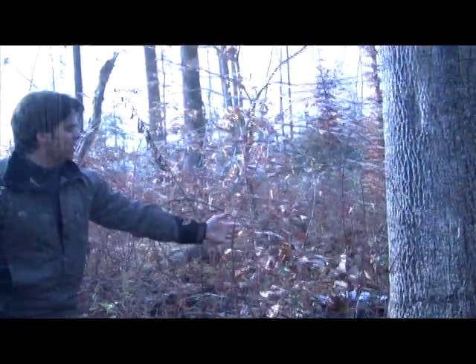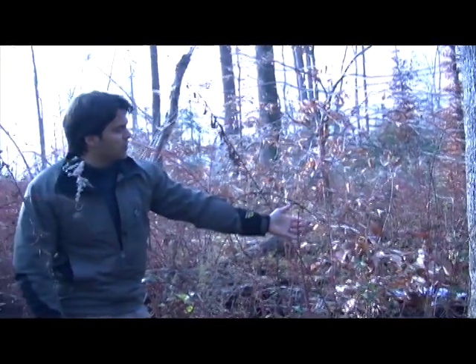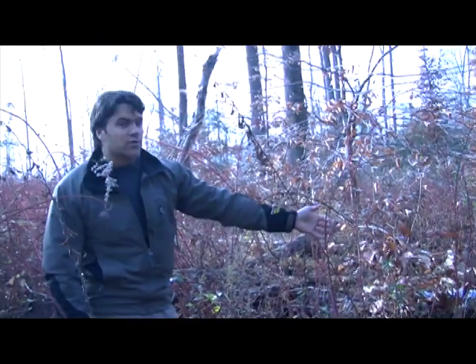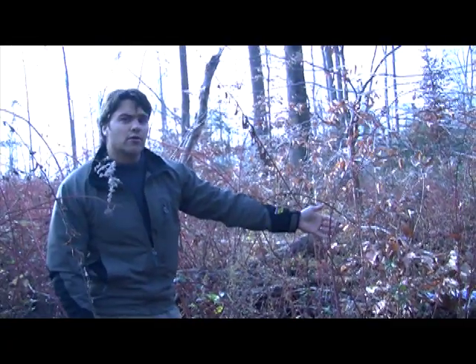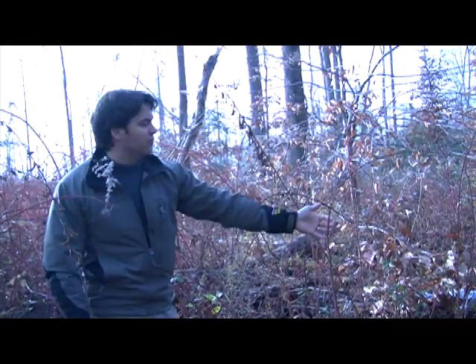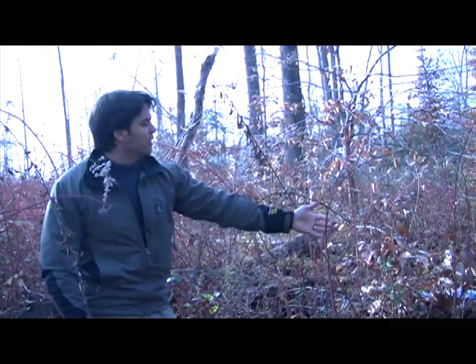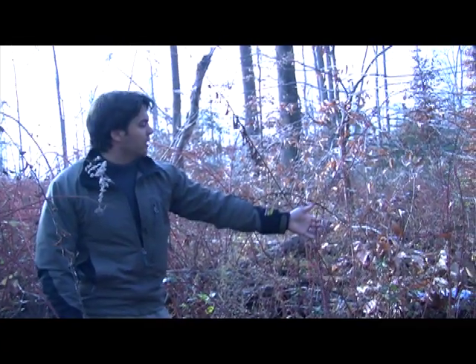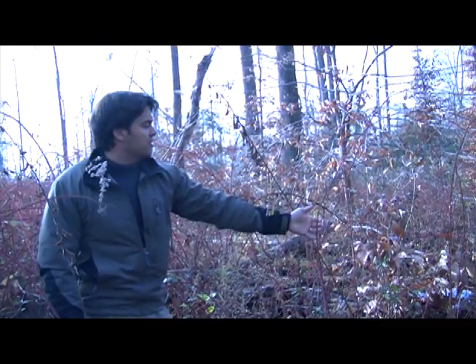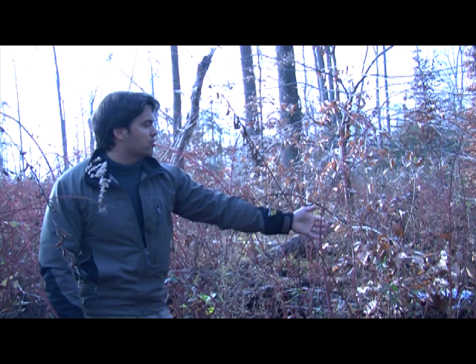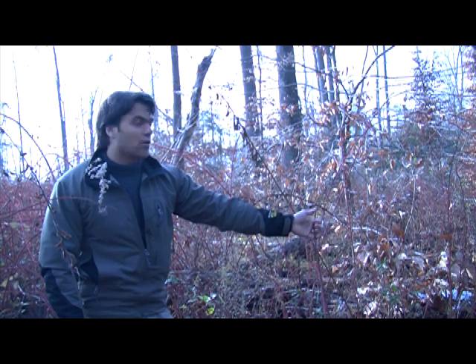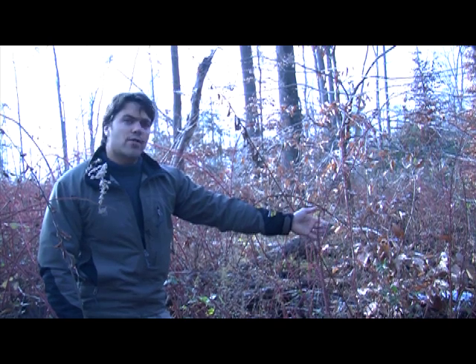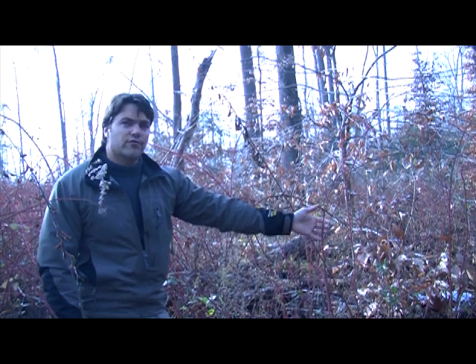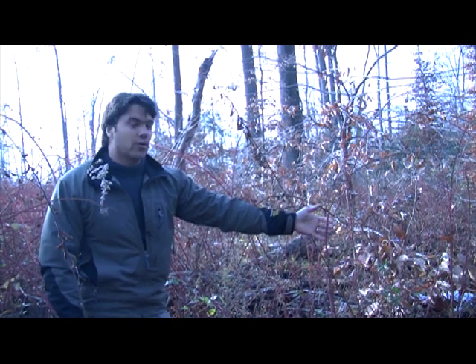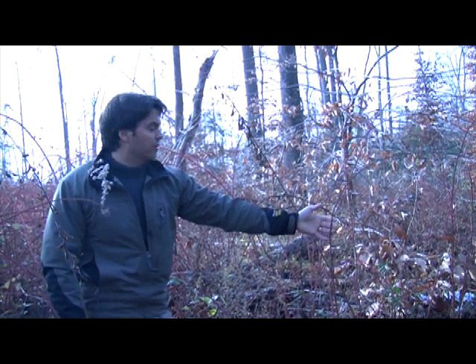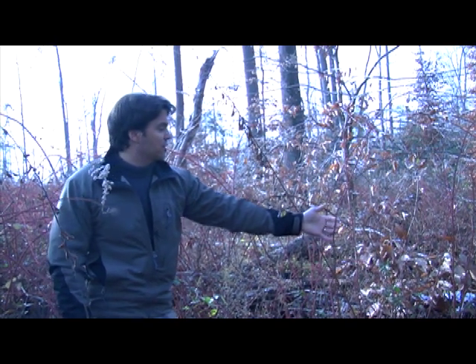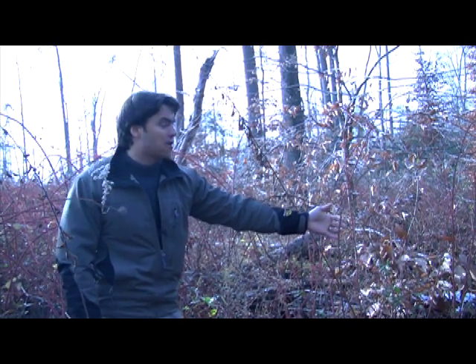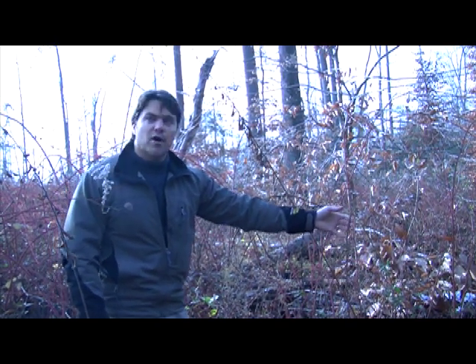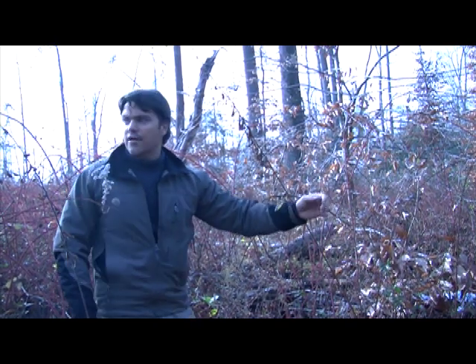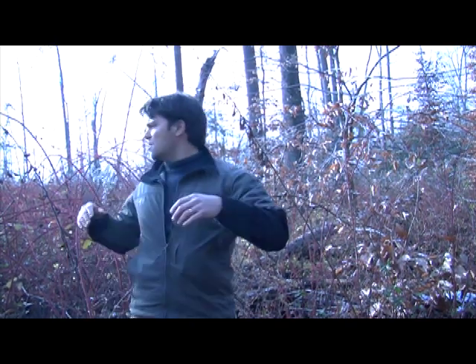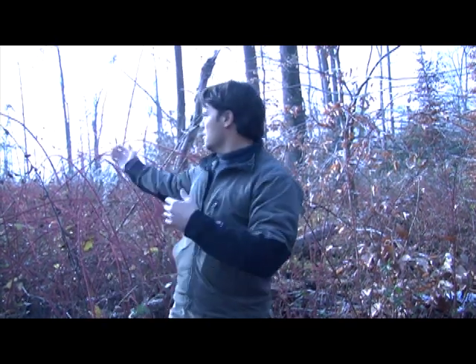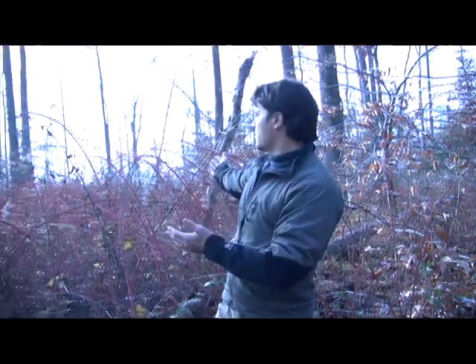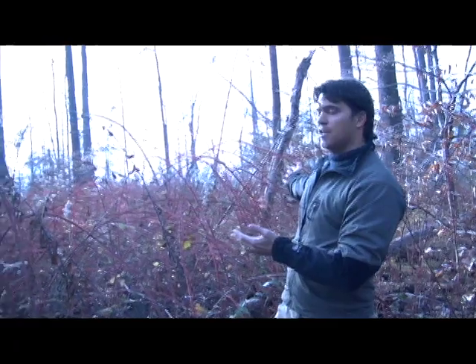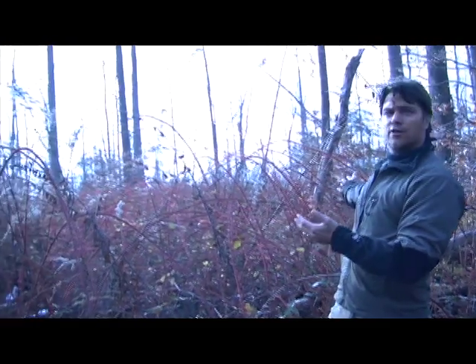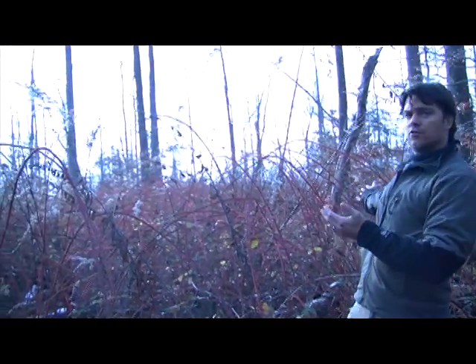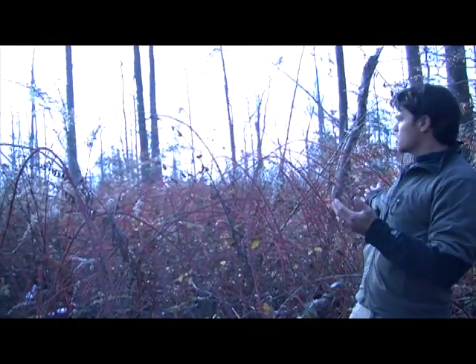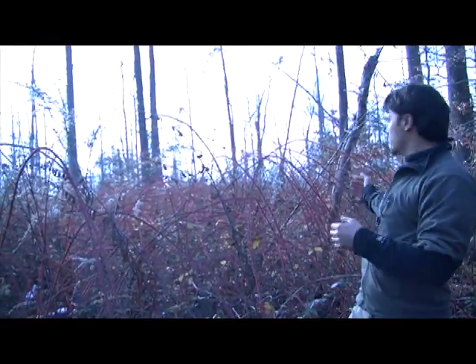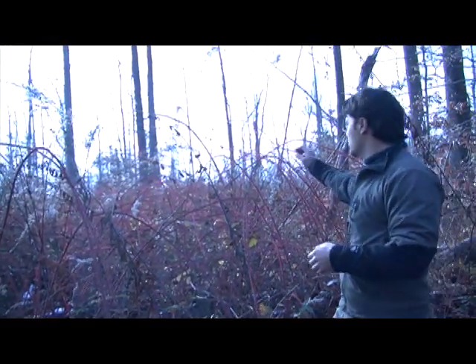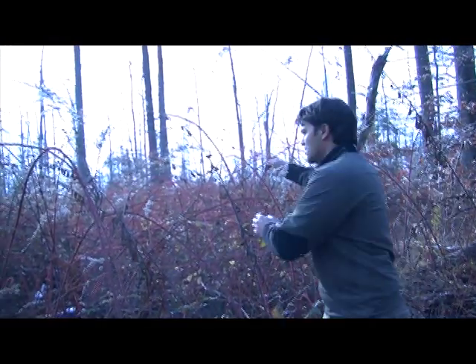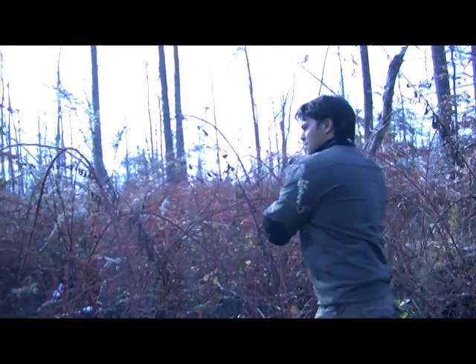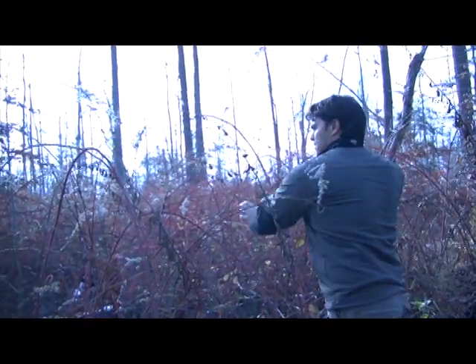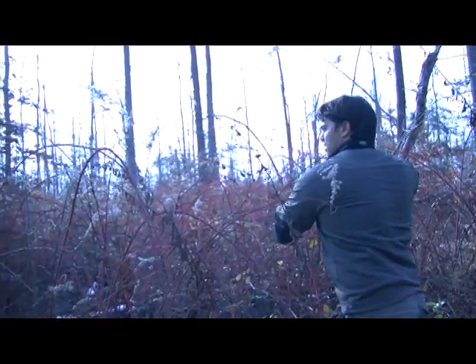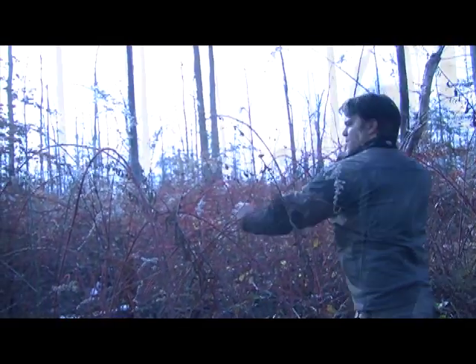Here at SERC, there are about 250 different plant species in the understory. Only about 35 of them are invasive species. But, as you can see, they're about 90% of the cover. So just about everything you see here is an invasive species.